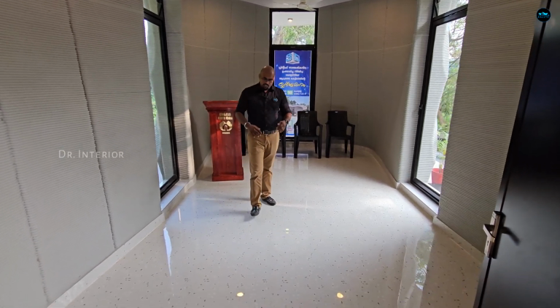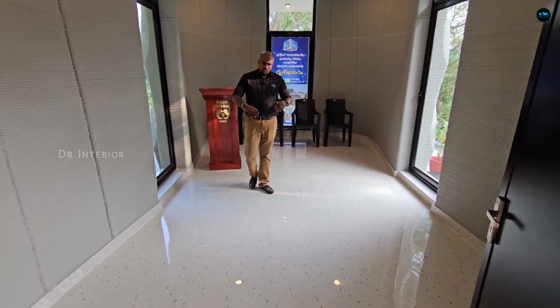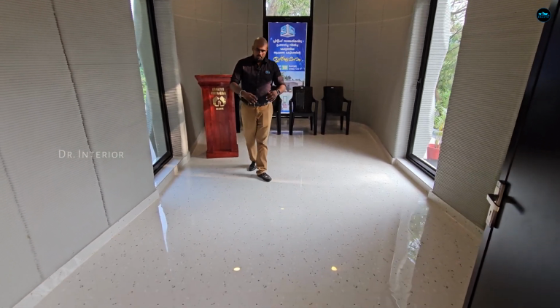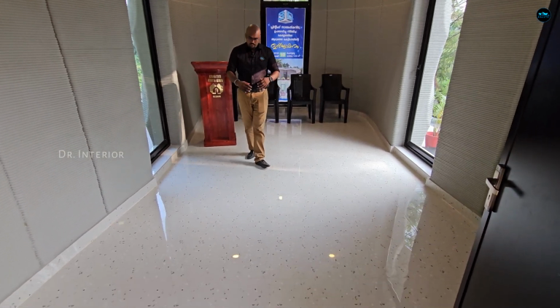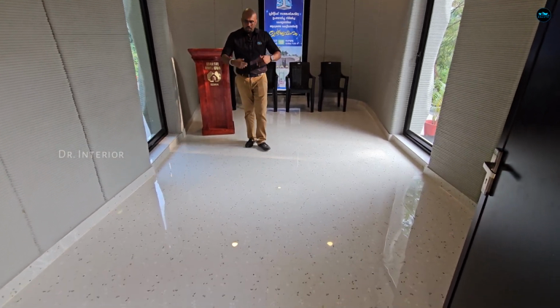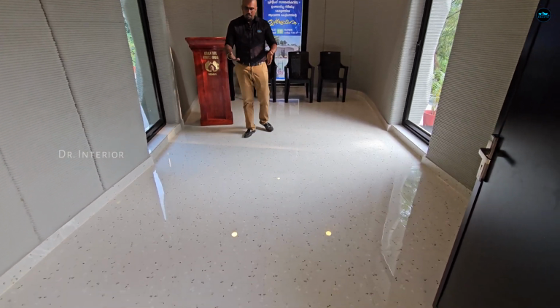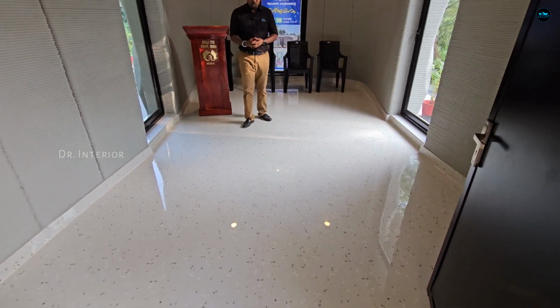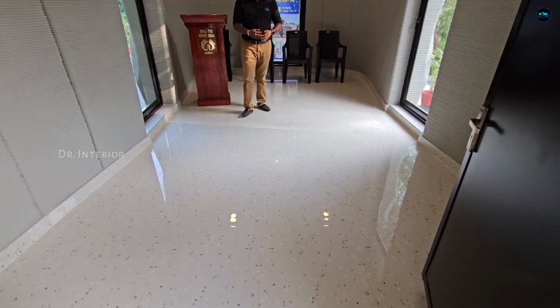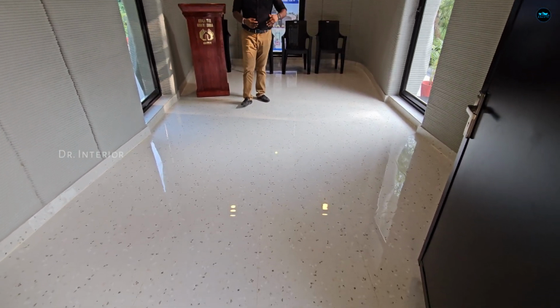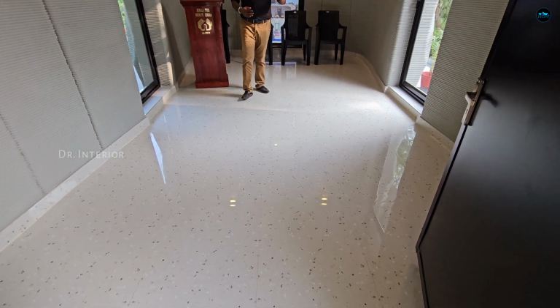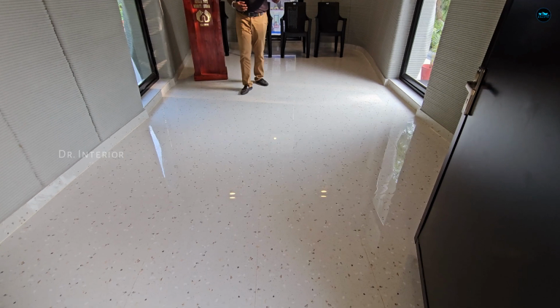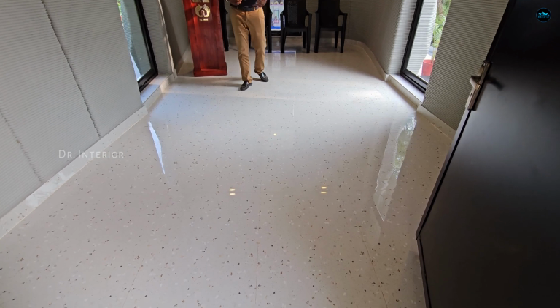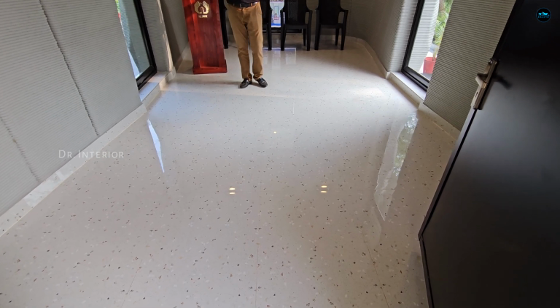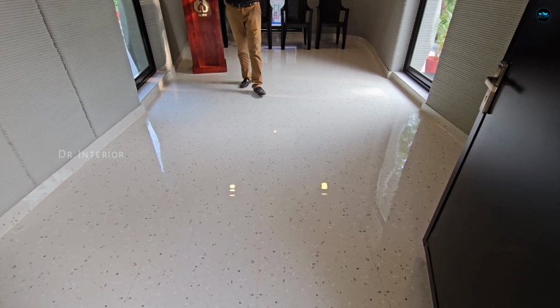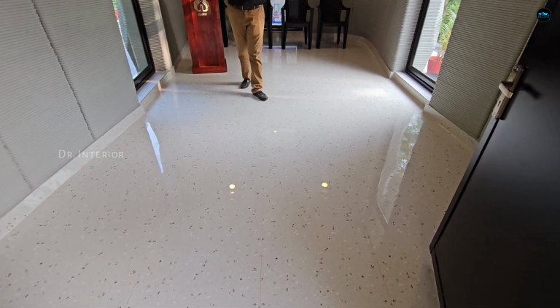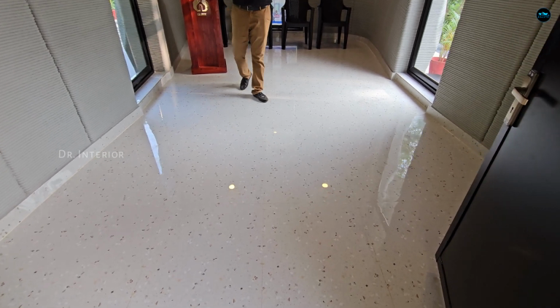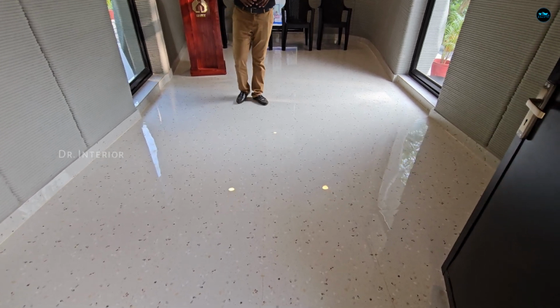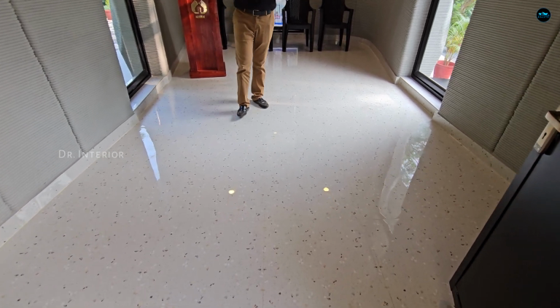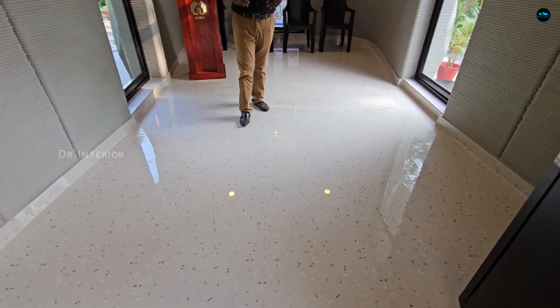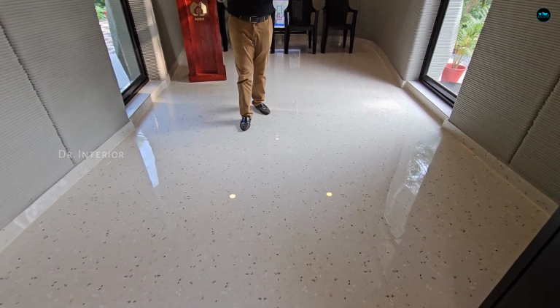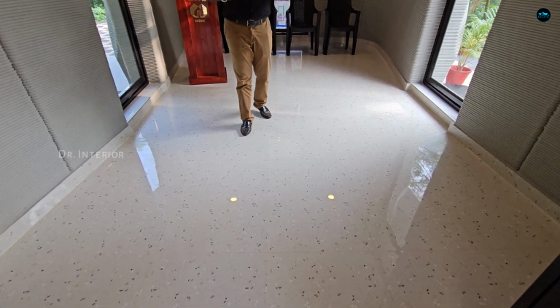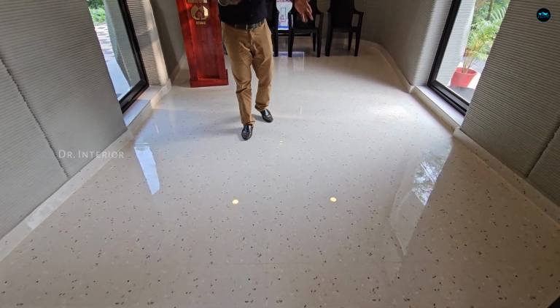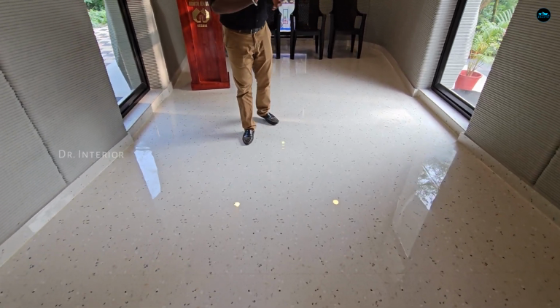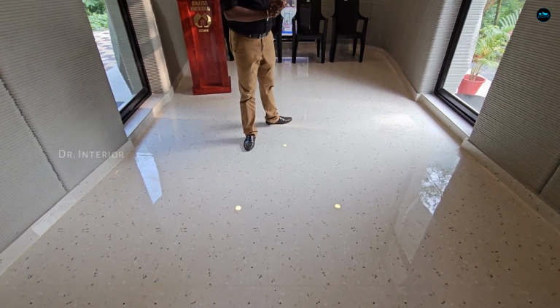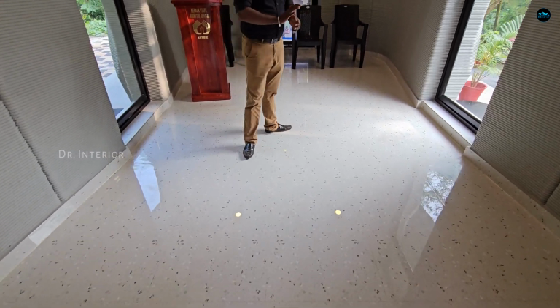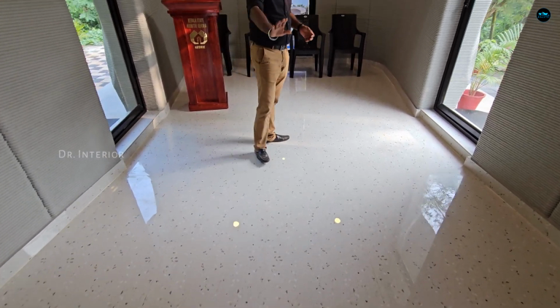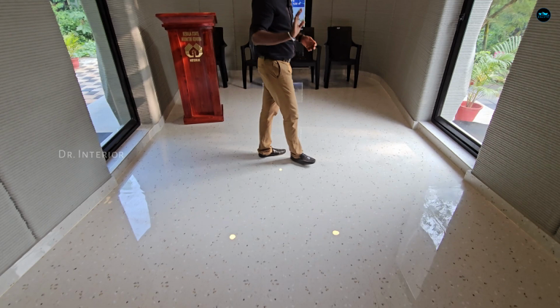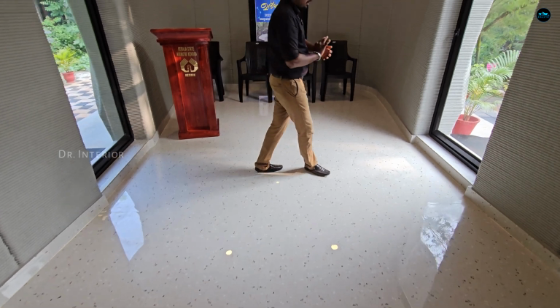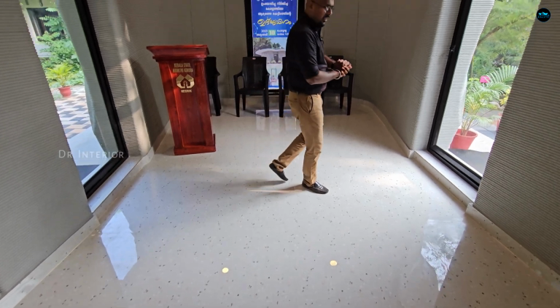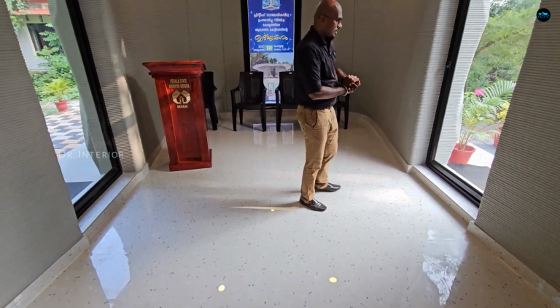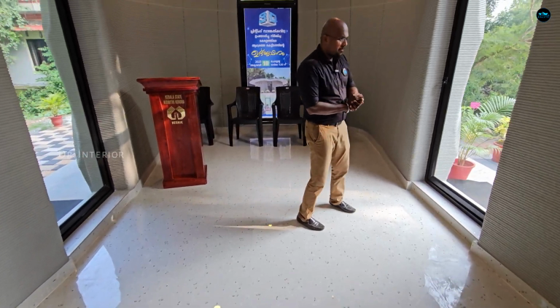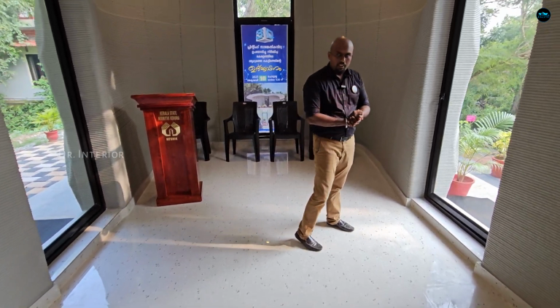We can use any flooring technology in our house in the conventional area. We can use this as a red oxide, granite, marble — whatever we use.